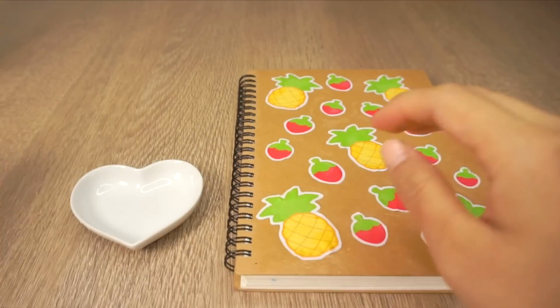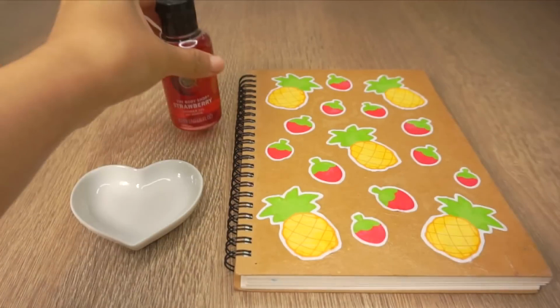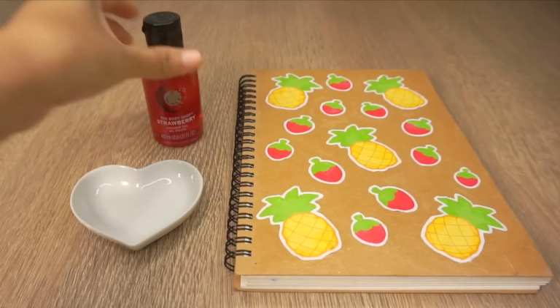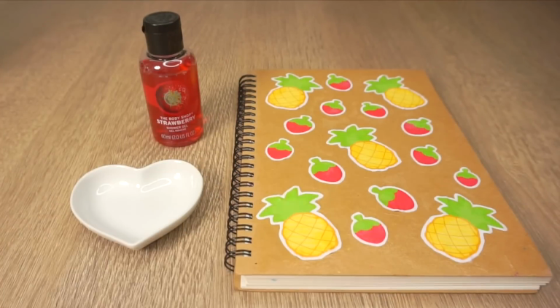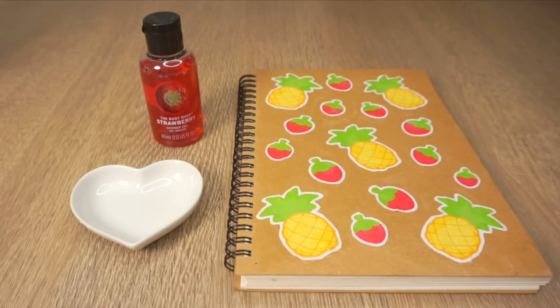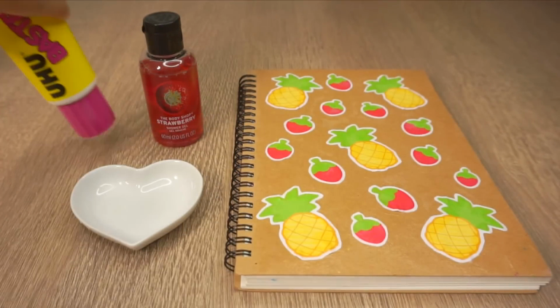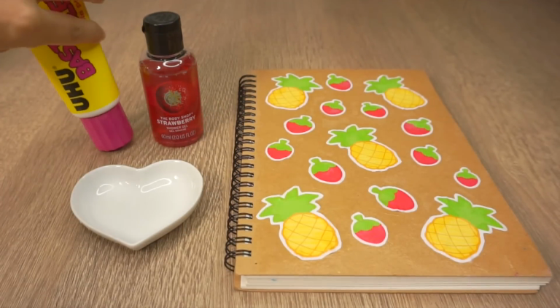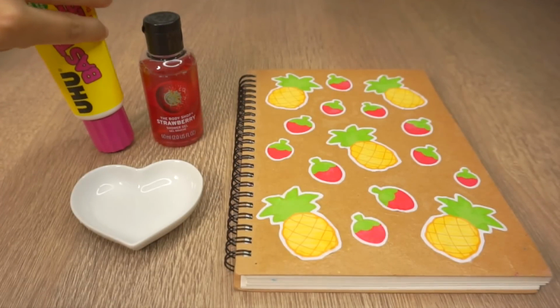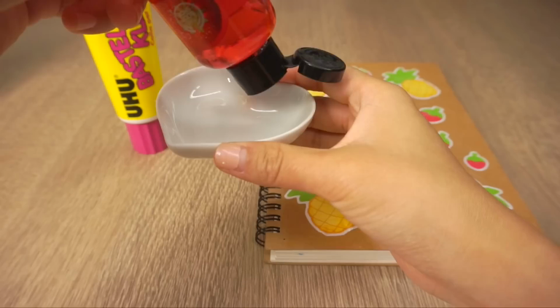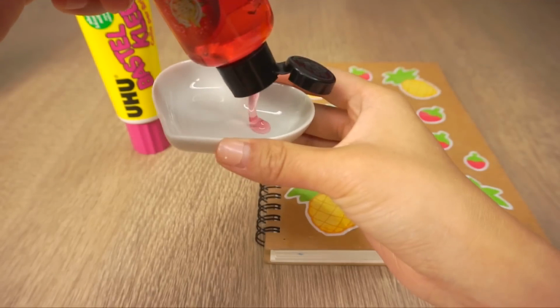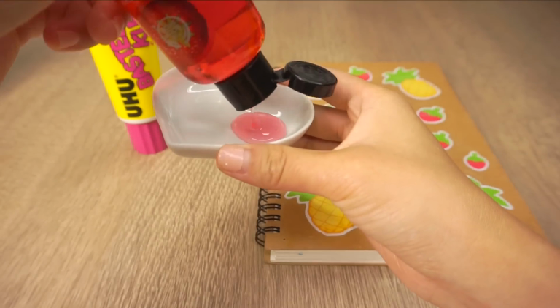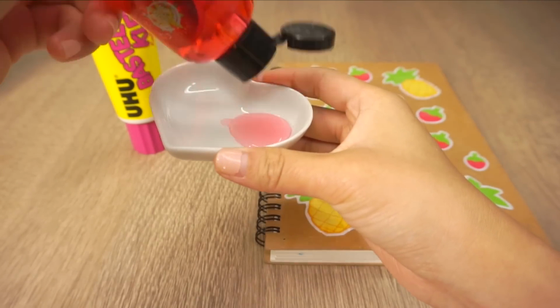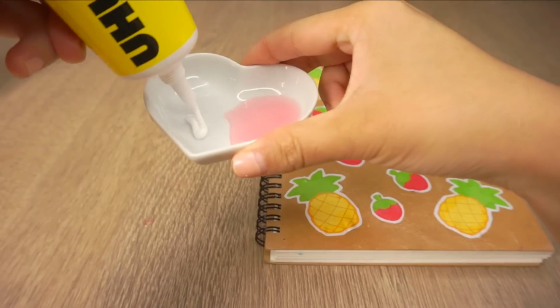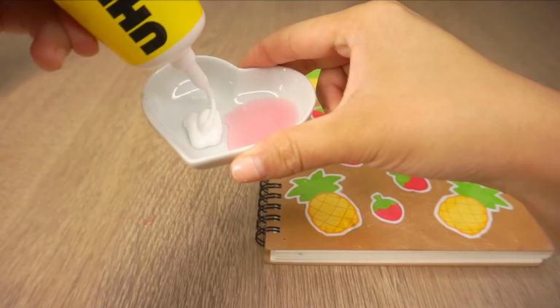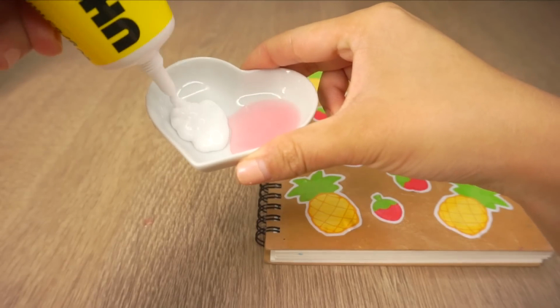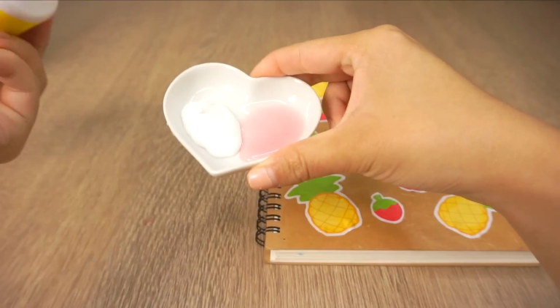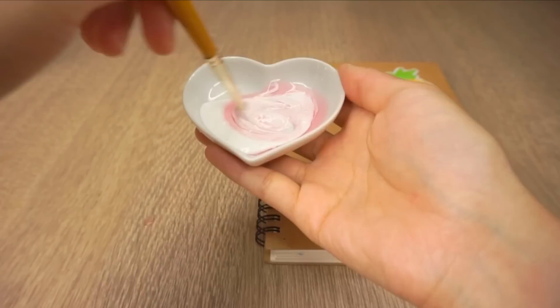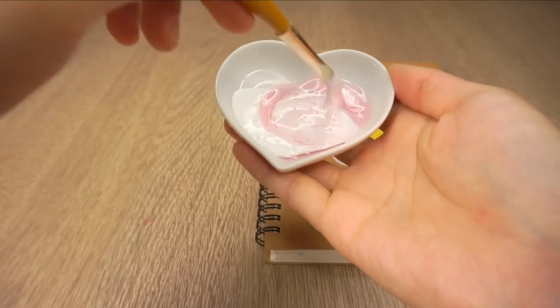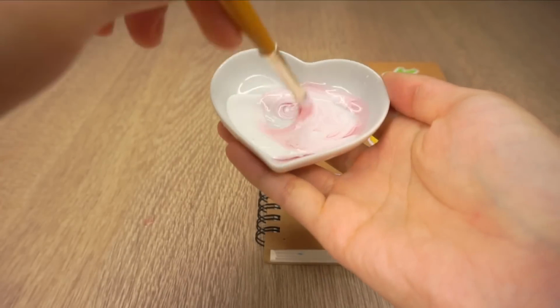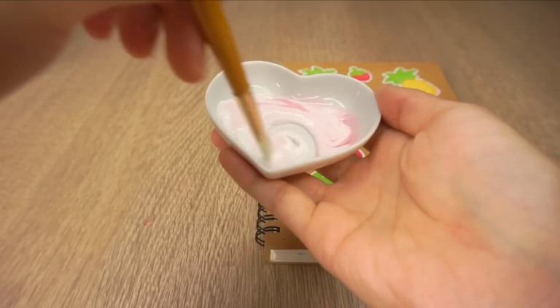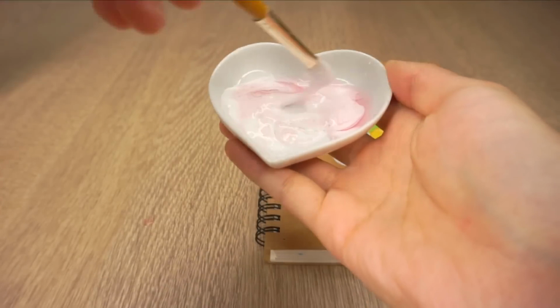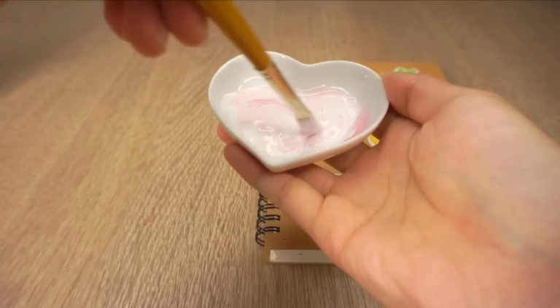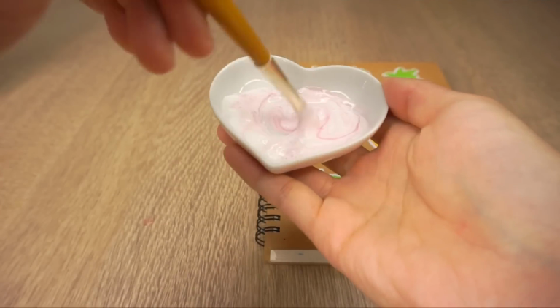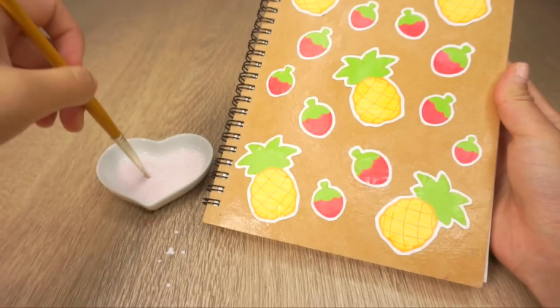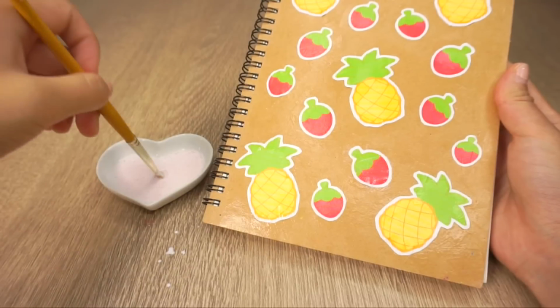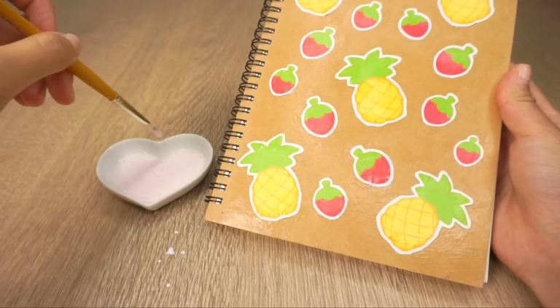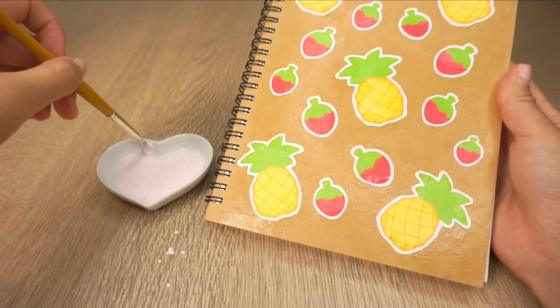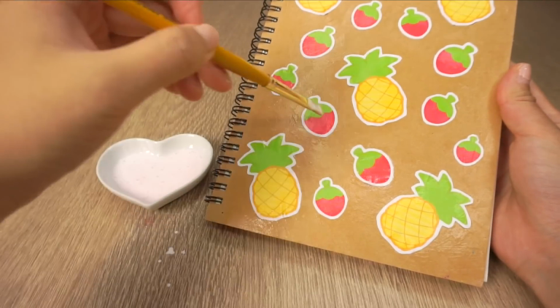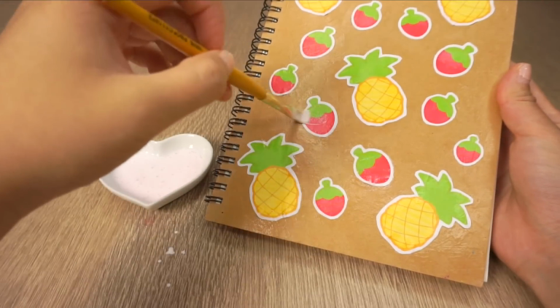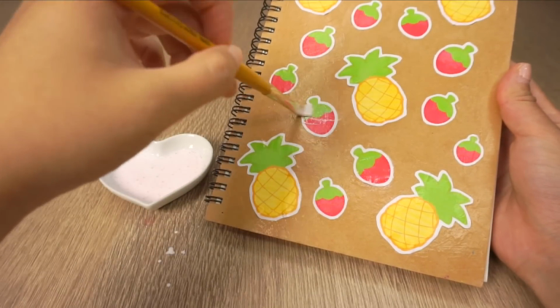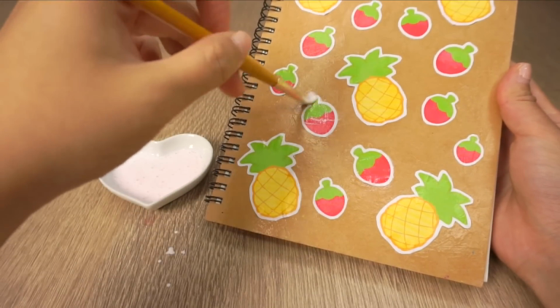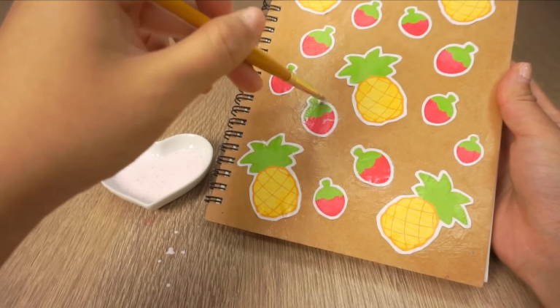Leave the notebook to dry until the glue turns transparent. Now mix equal parts of soap and glue together until you get a scented glaze, then simply paint this over the parts of the book that you want to smell nice.